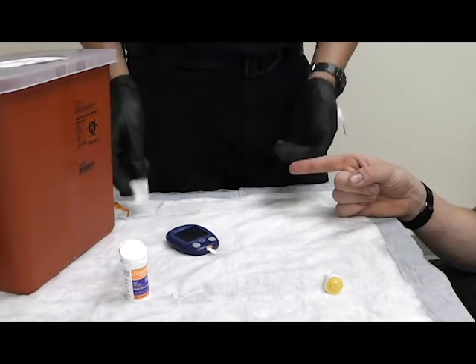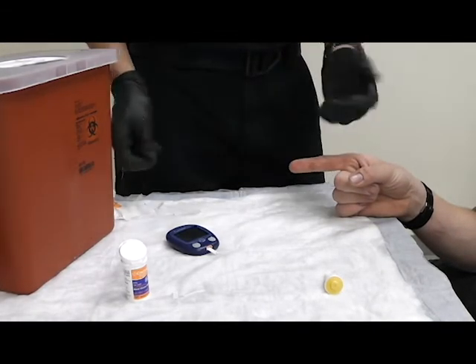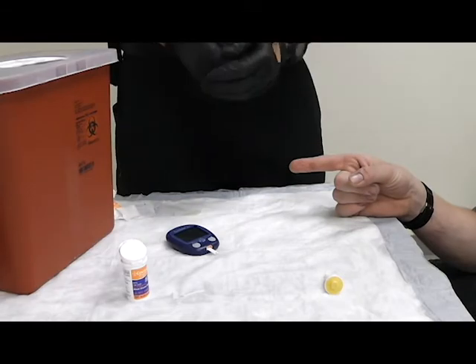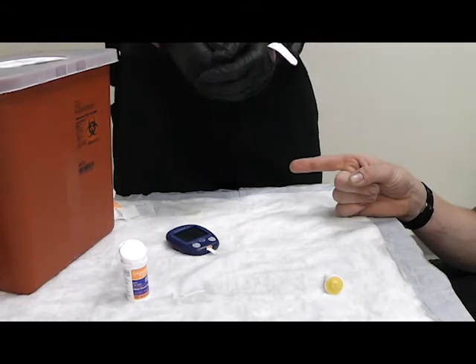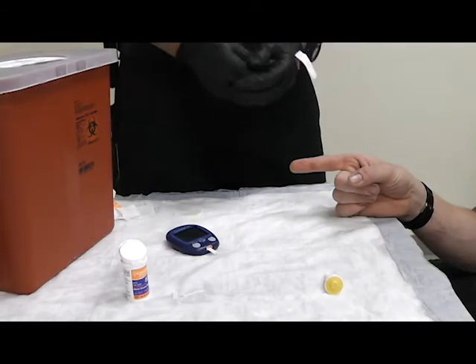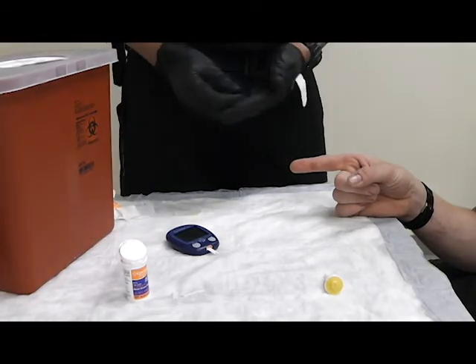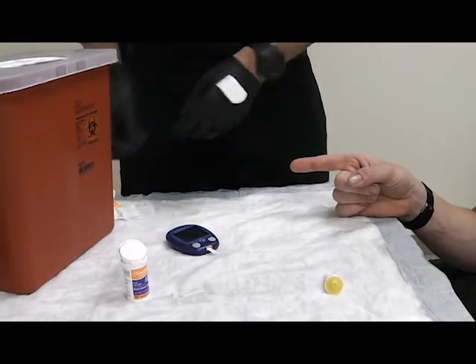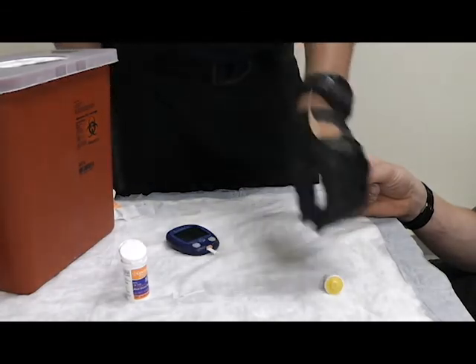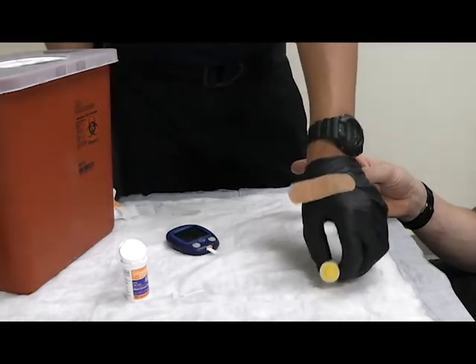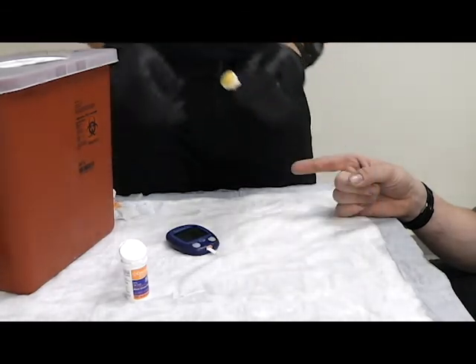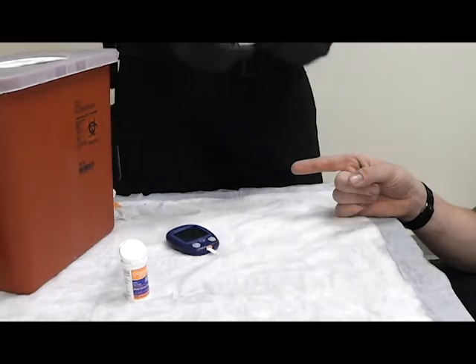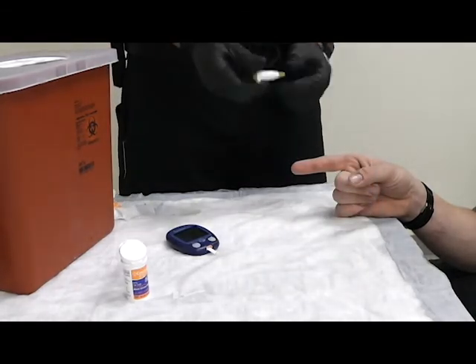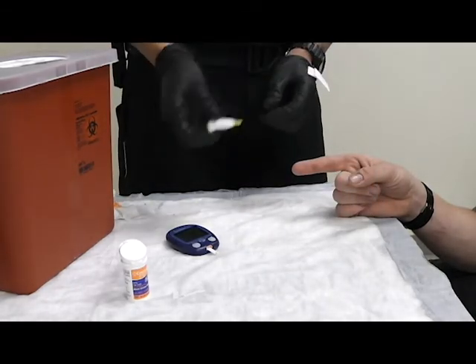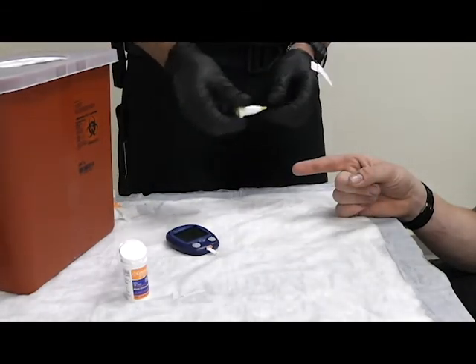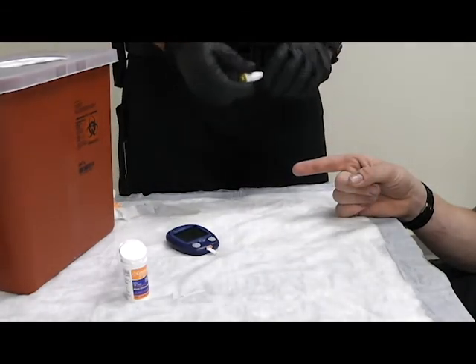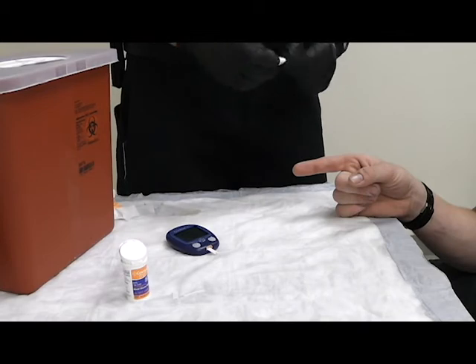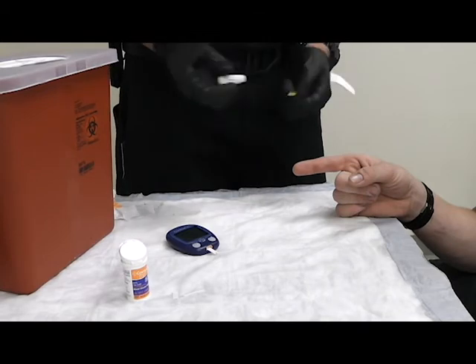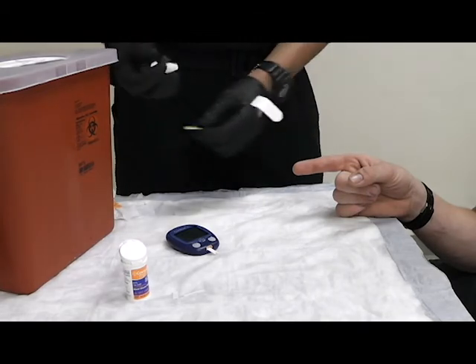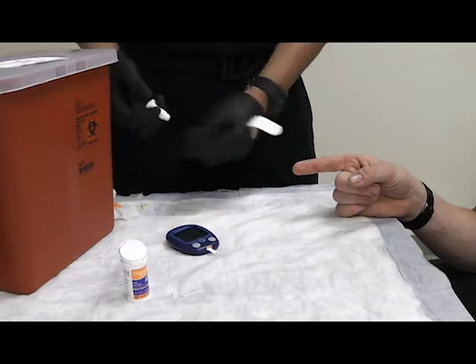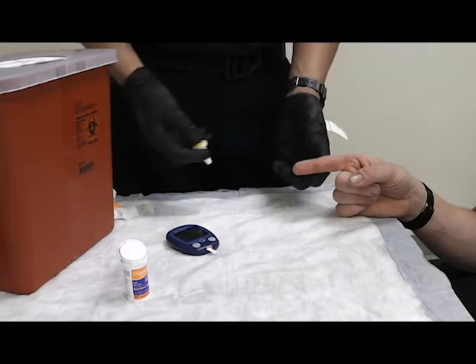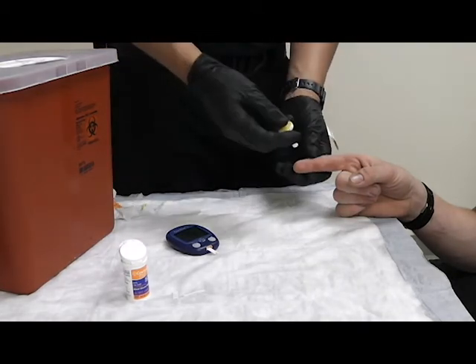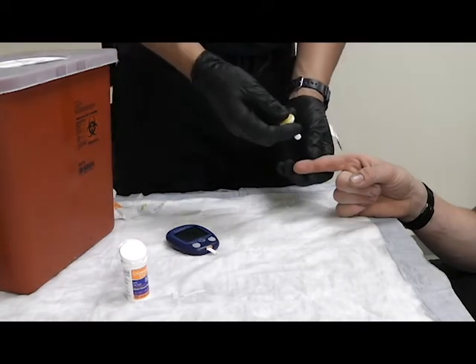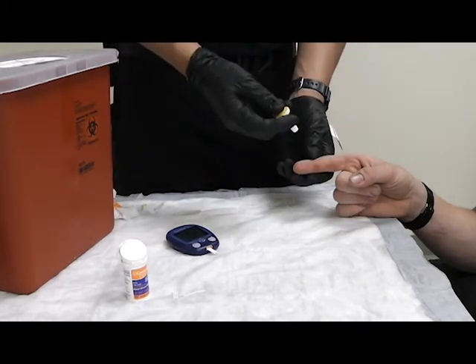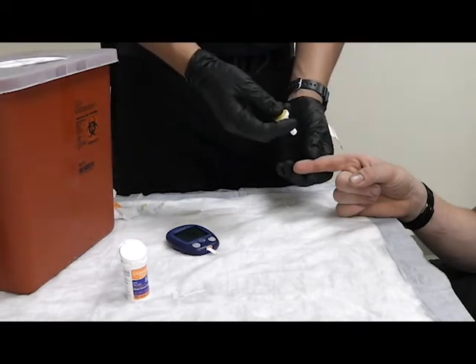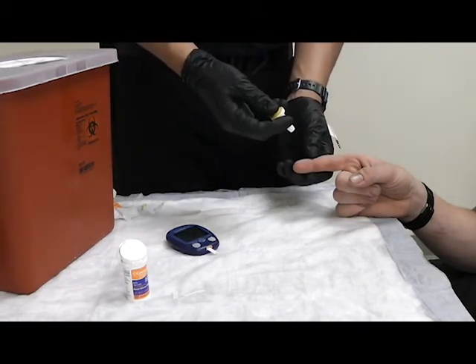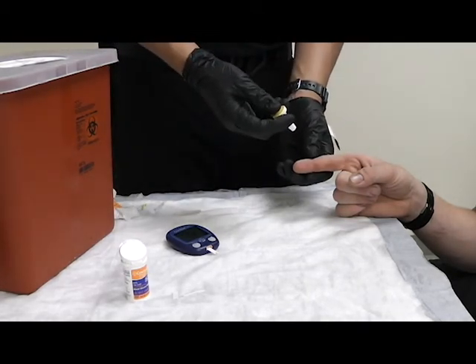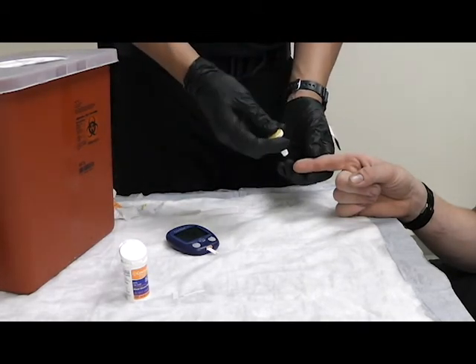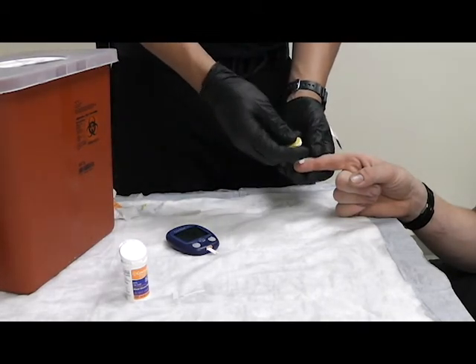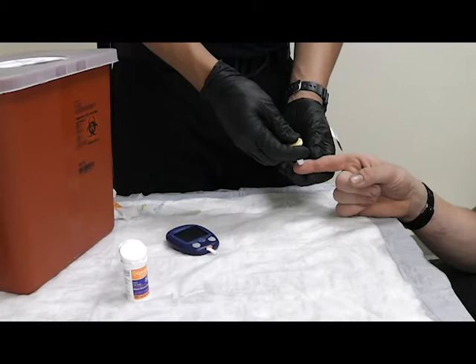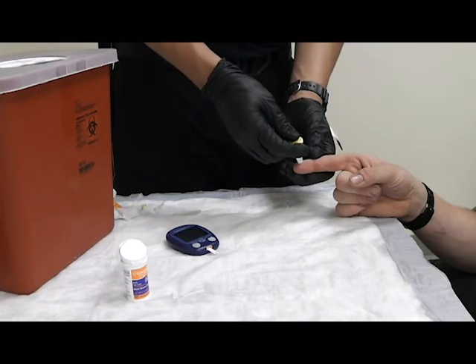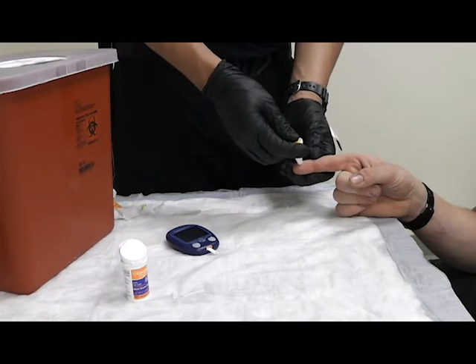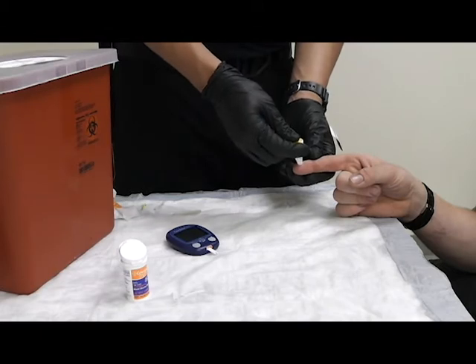I'm then going to let that dry. Once that is dry, I'm going to take my lancet, sharps out. I'm going to verbalize to the patient that I'm going to stick them on three. One, two, three.